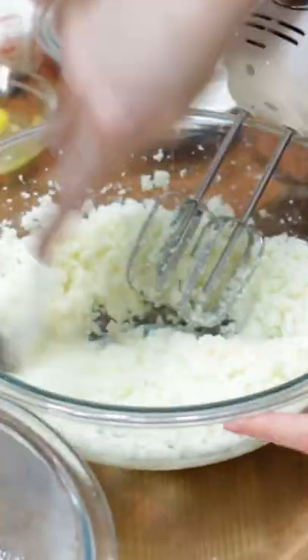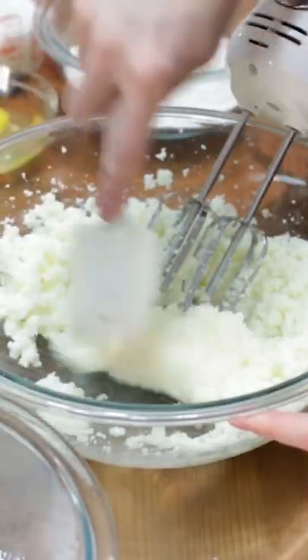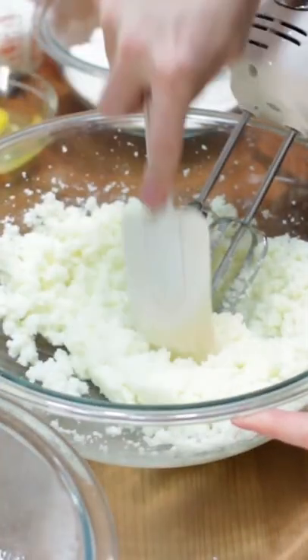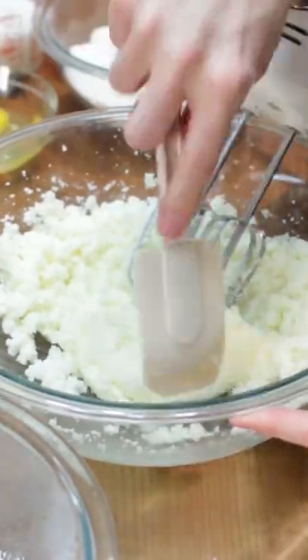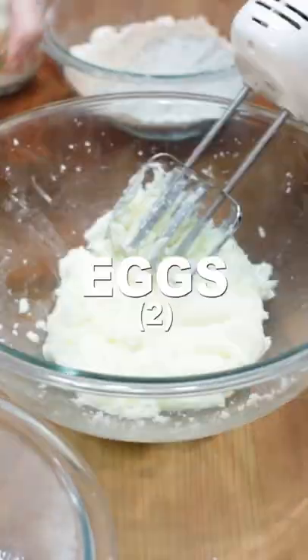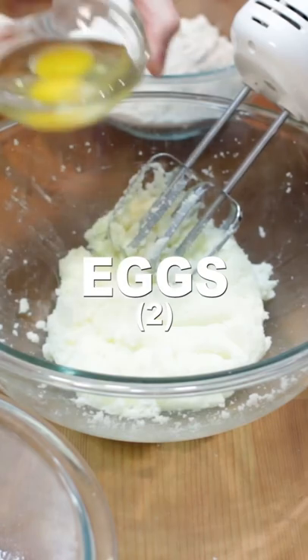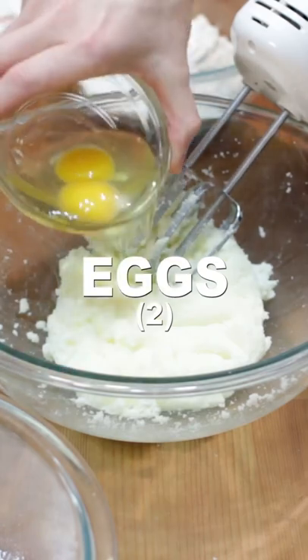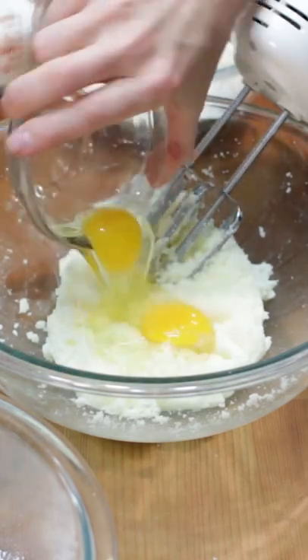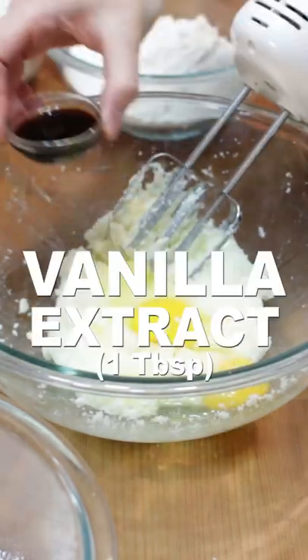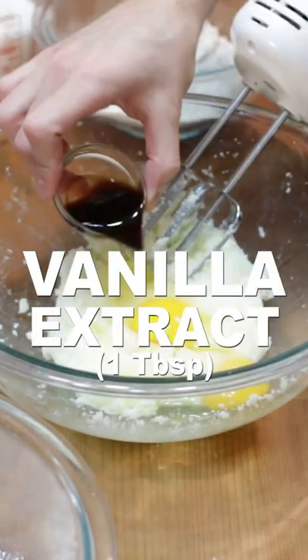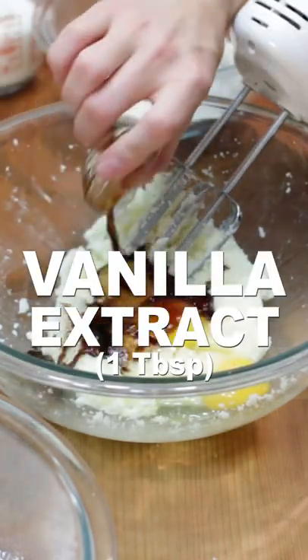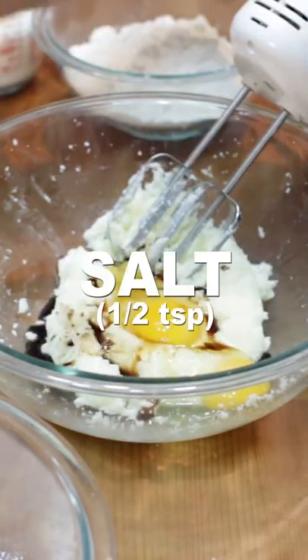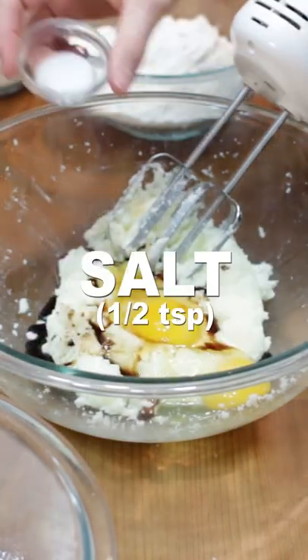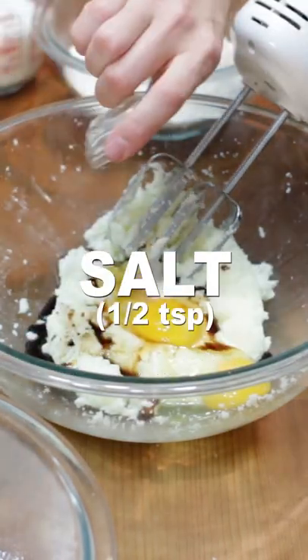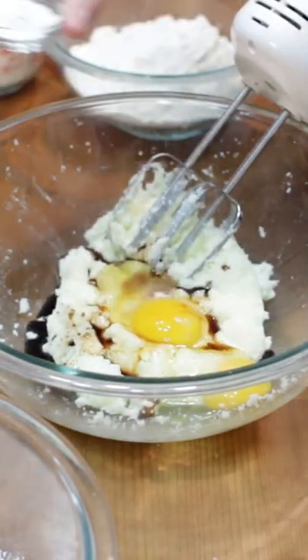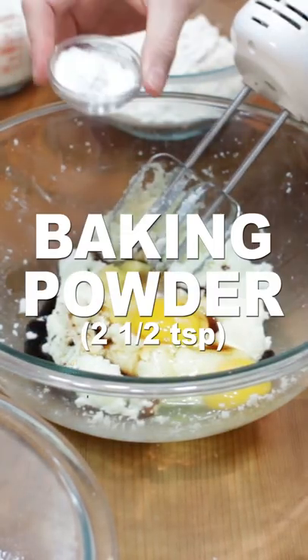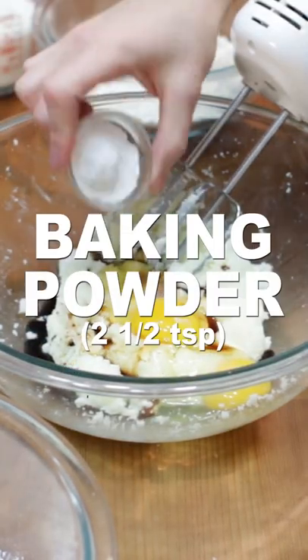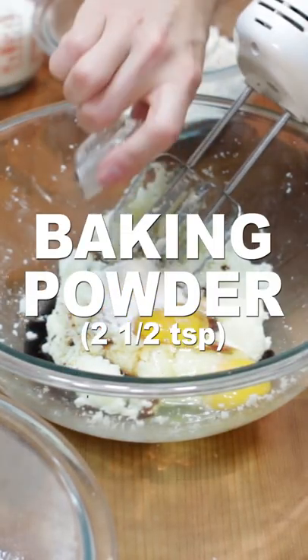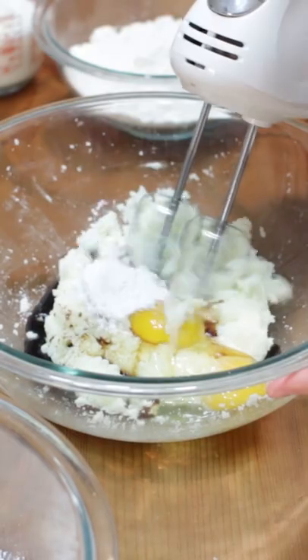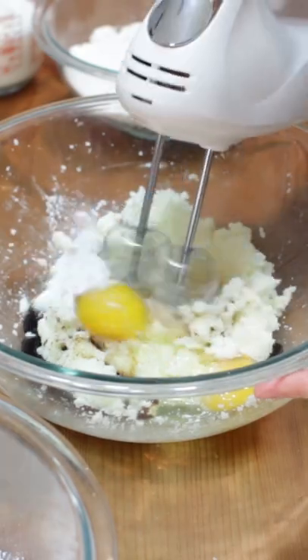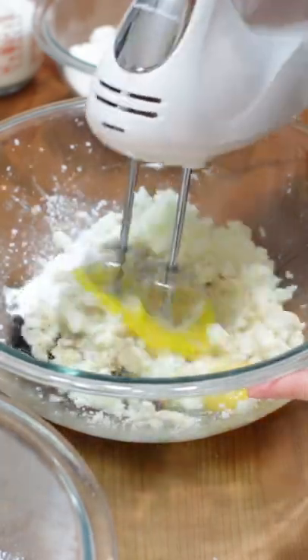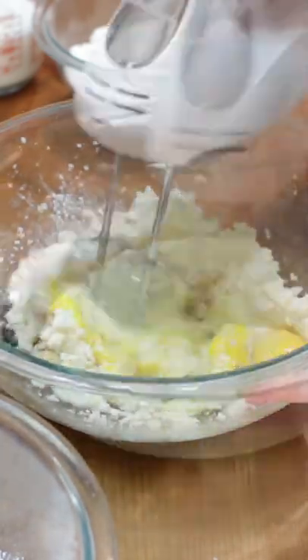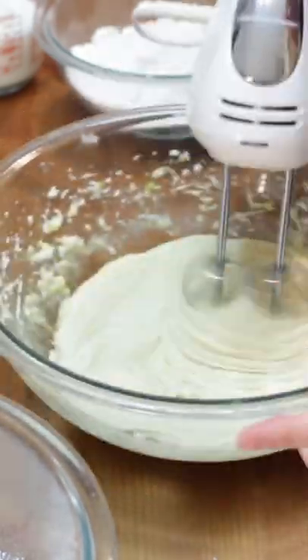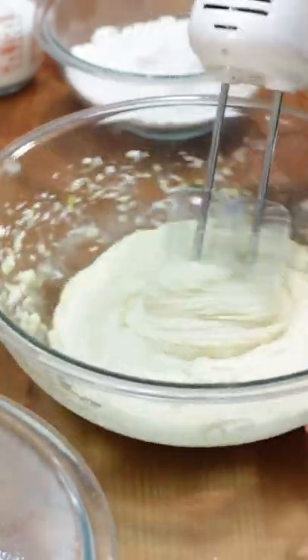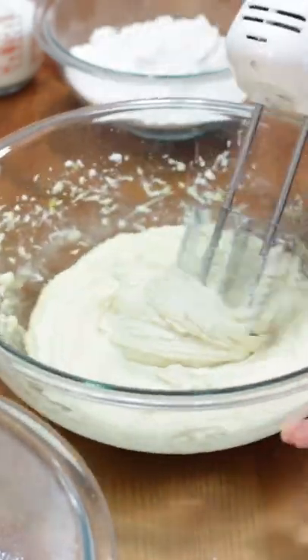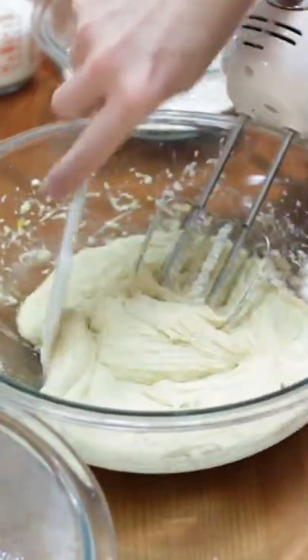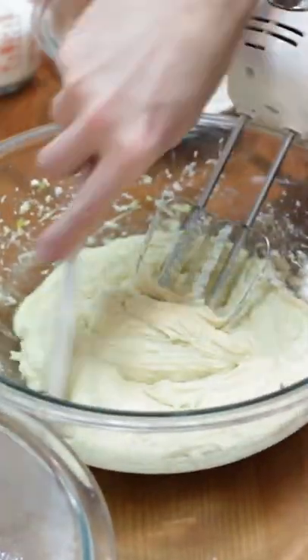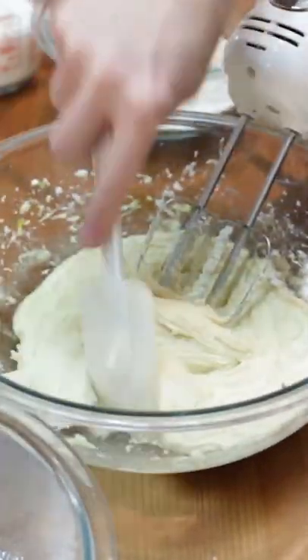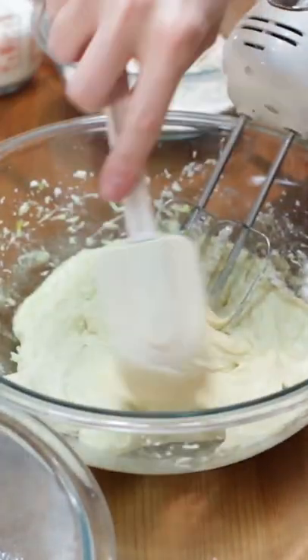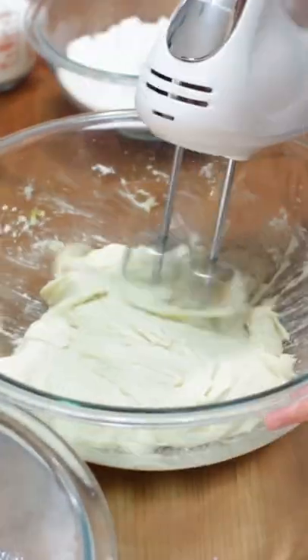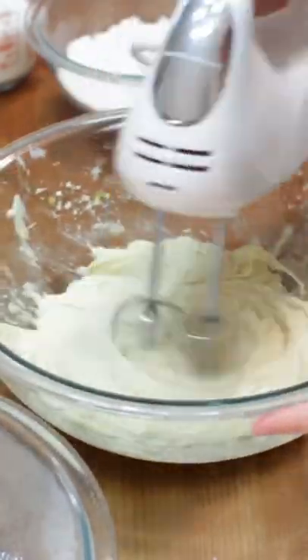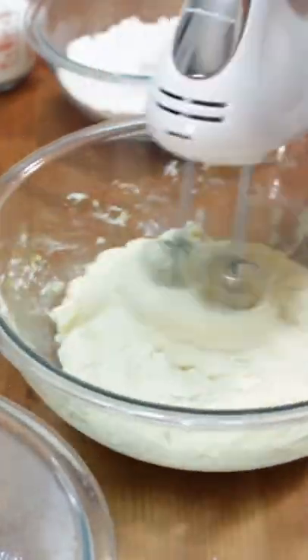Scrape the sides of the bowl, add two large eggs, one tablespoon of vanilla extract, one half teaspoon of salt, and two and a half teaspoons of baking powder and mix. Scrape the sides of the bowl and mix again.